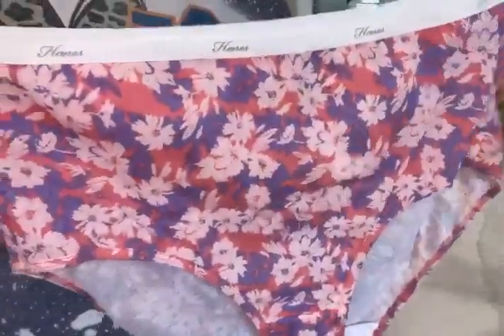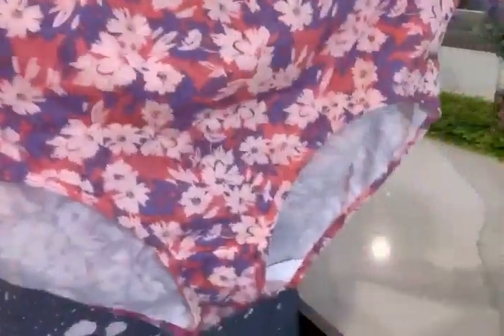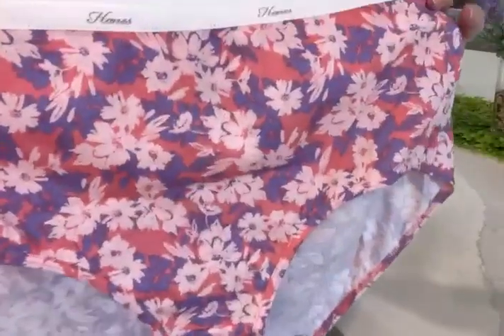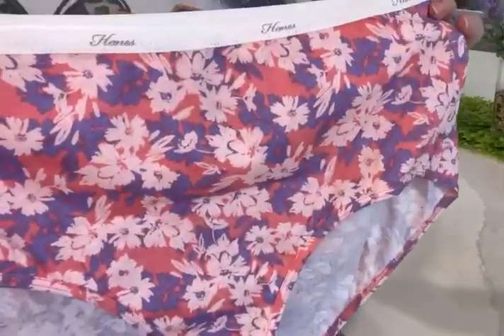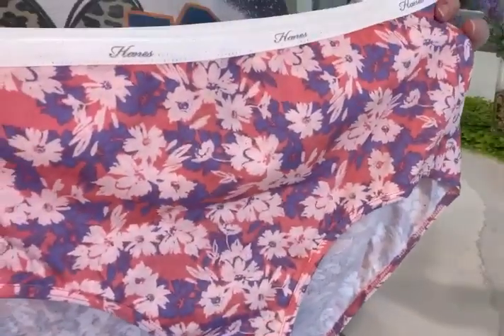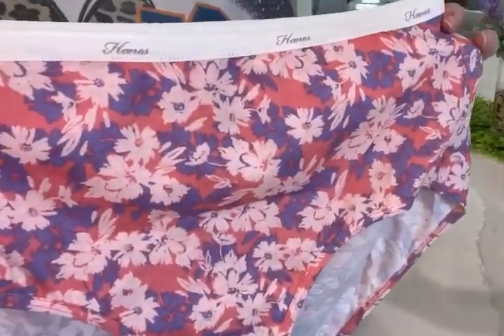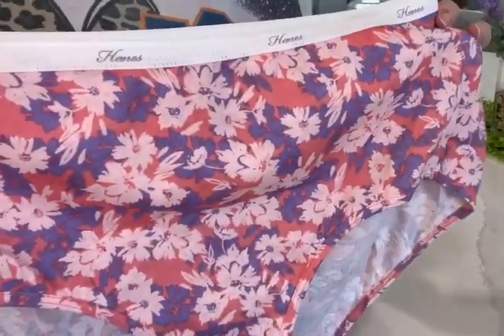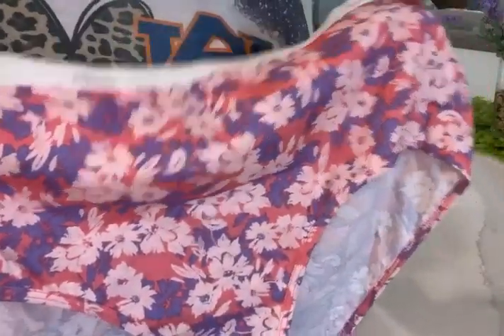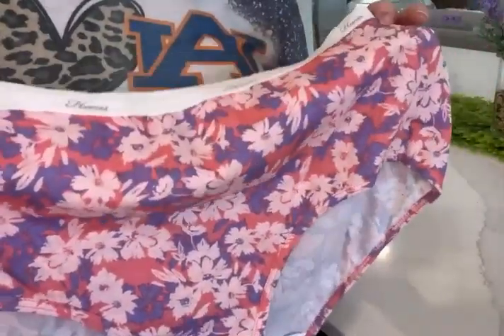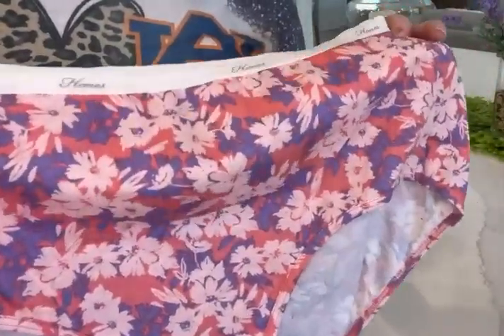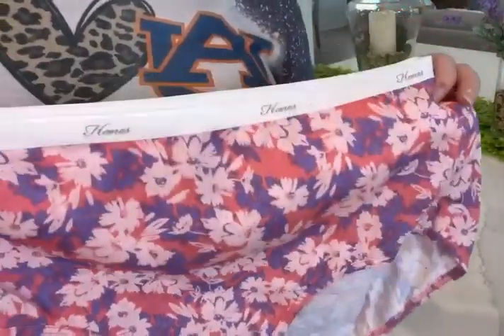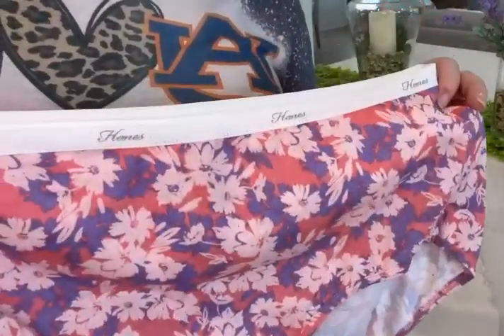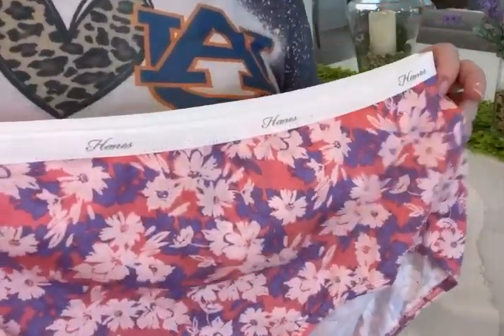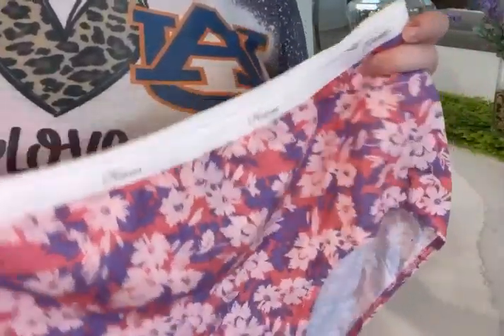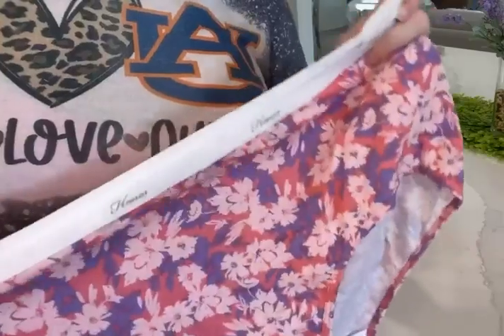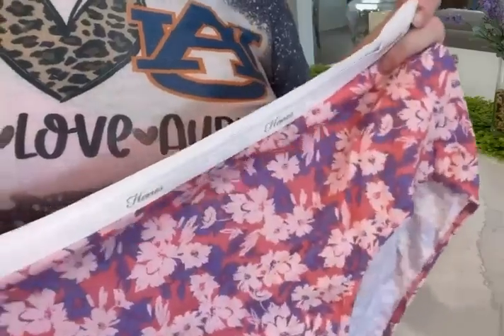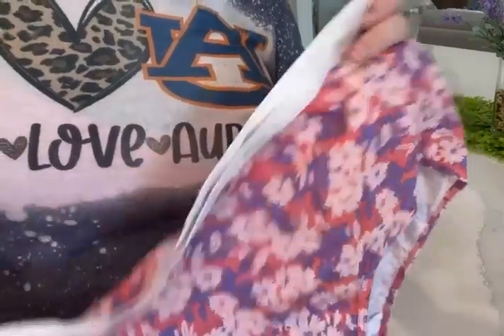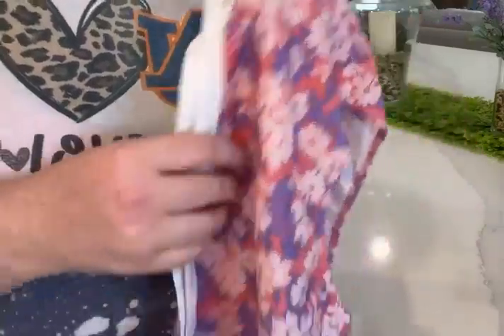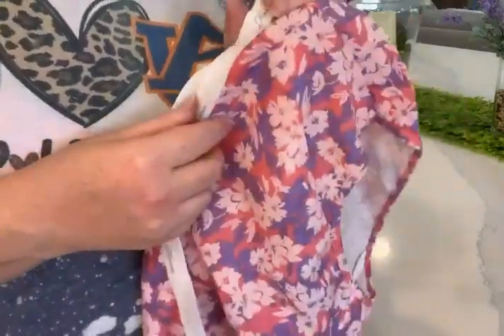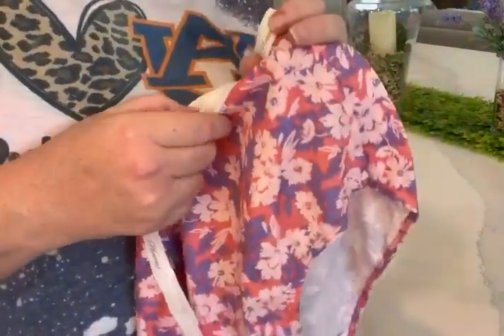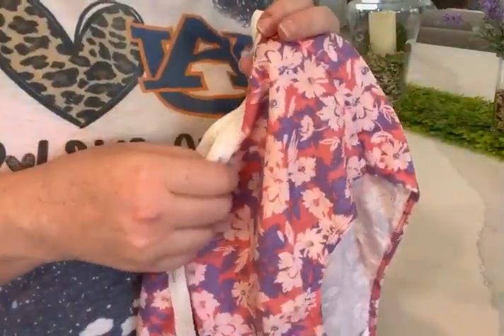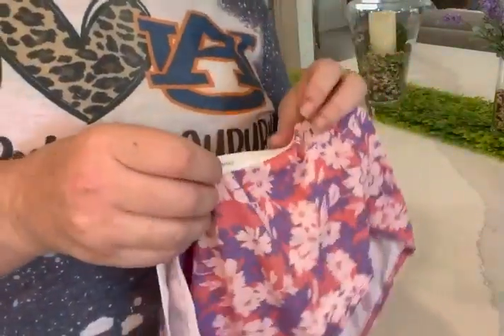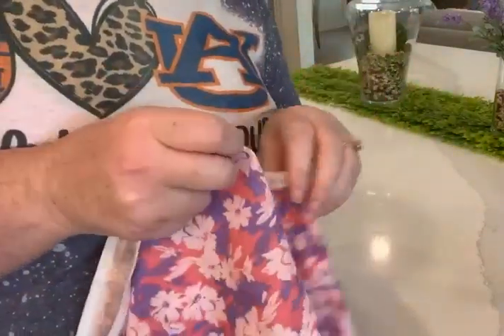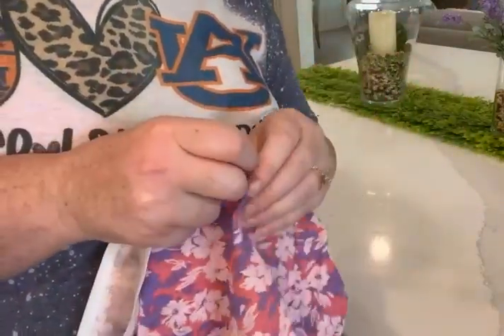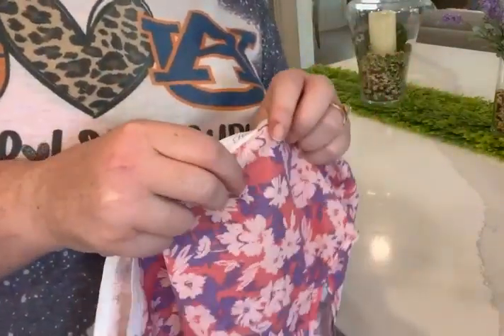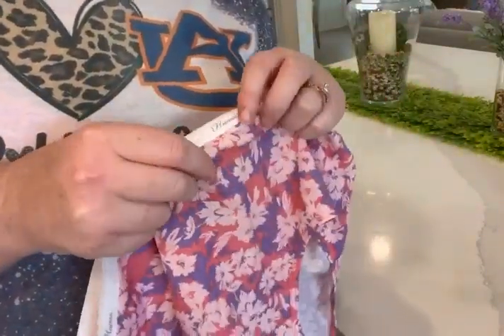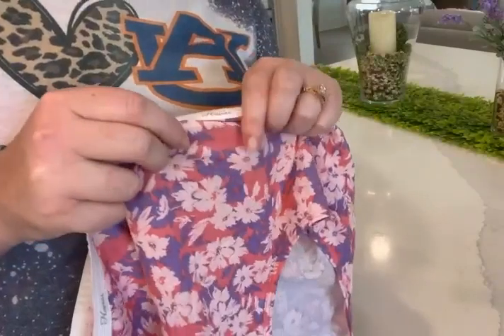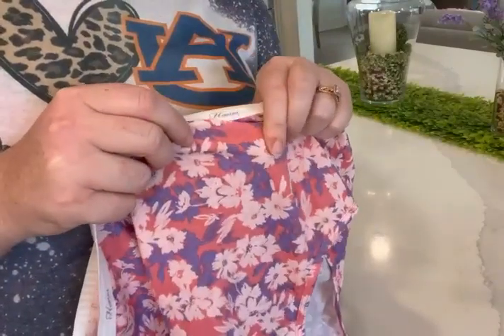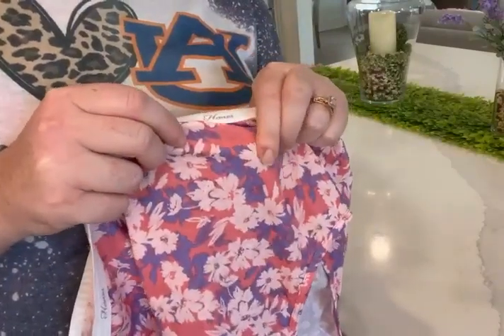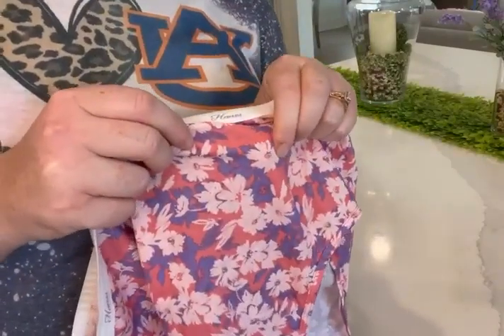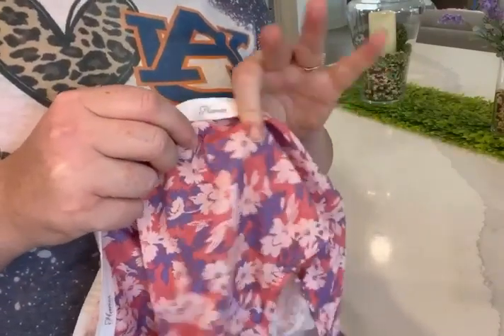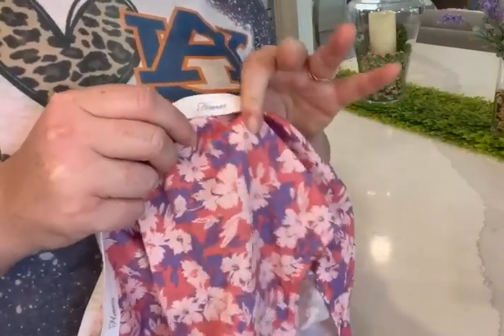There are various different colors to choose from in each pack. They are very comfortable, moisture-wicking, and lightweight and cool. They are 100% cotton.